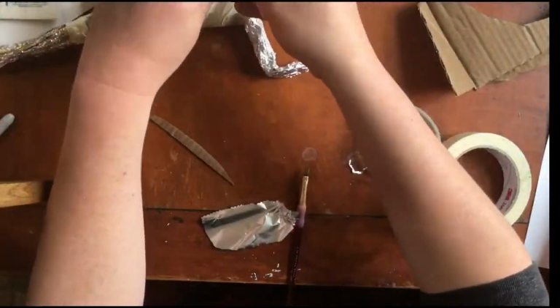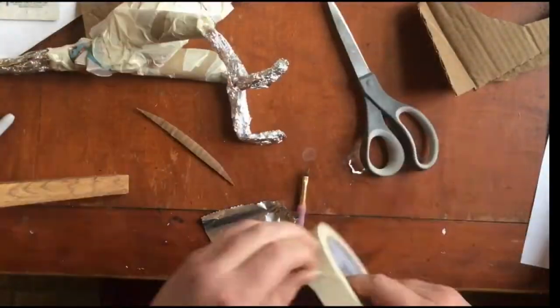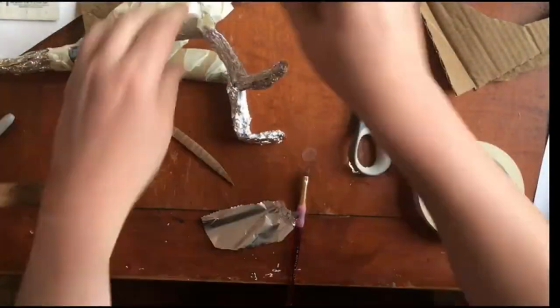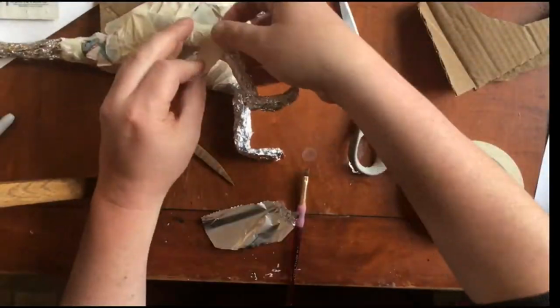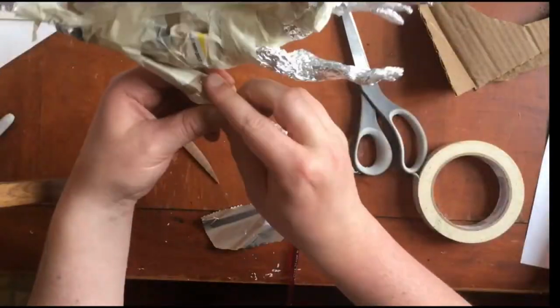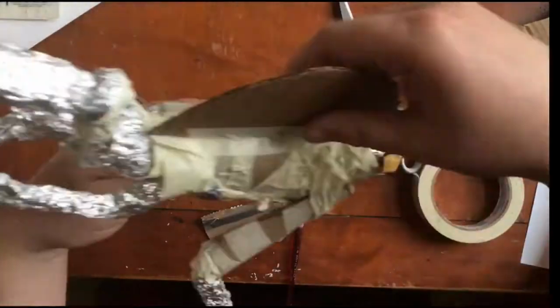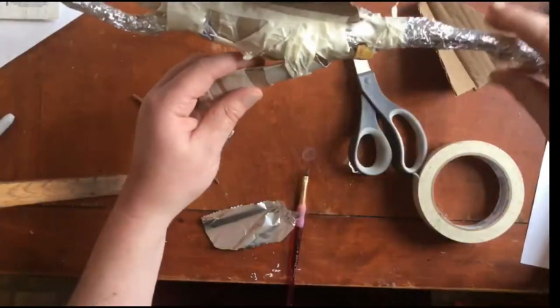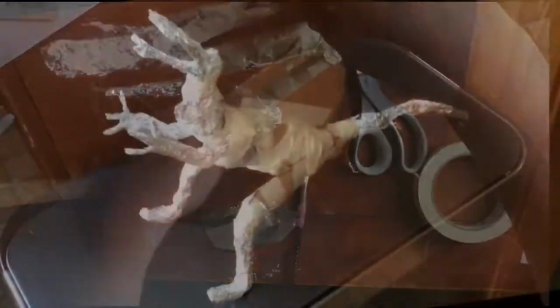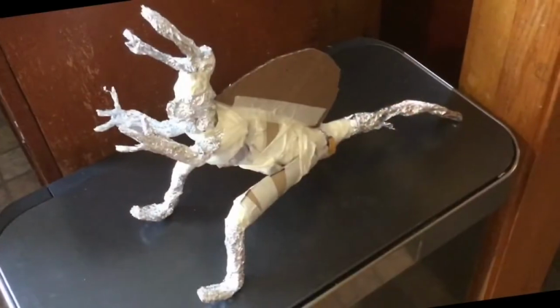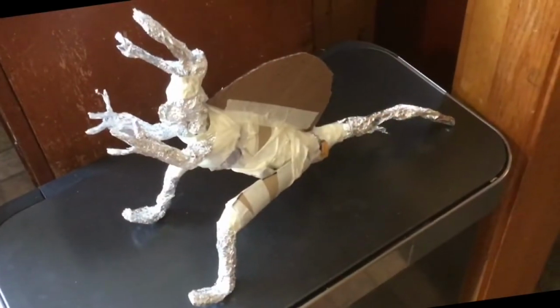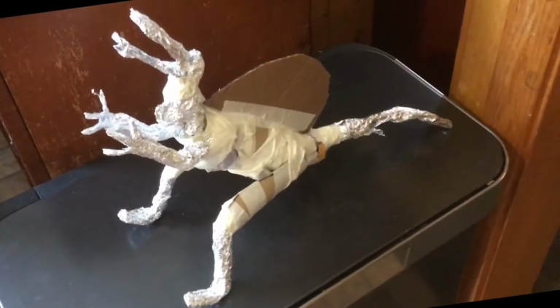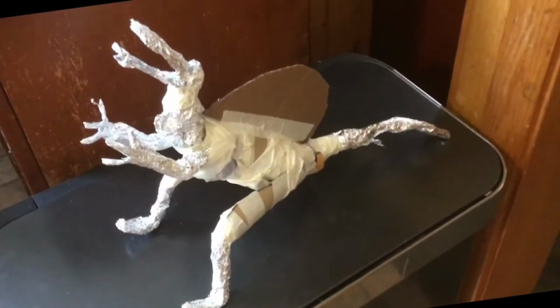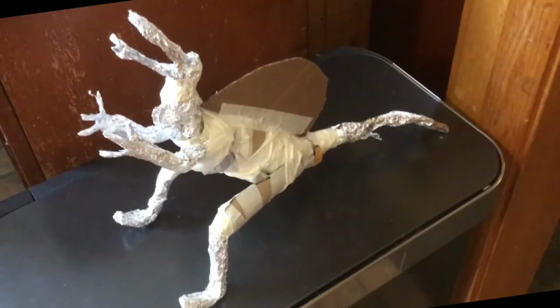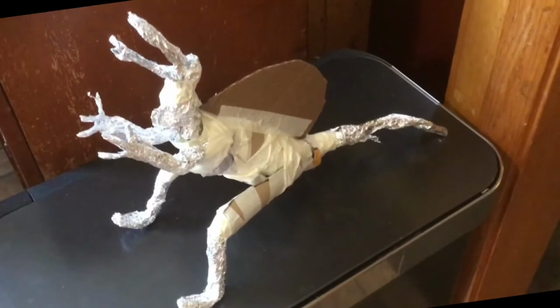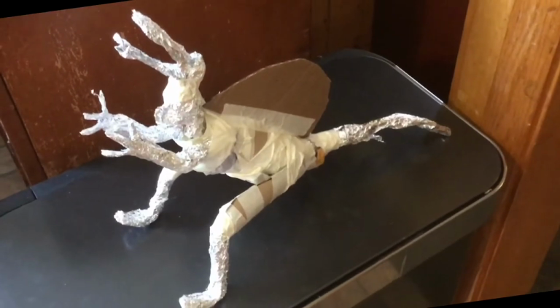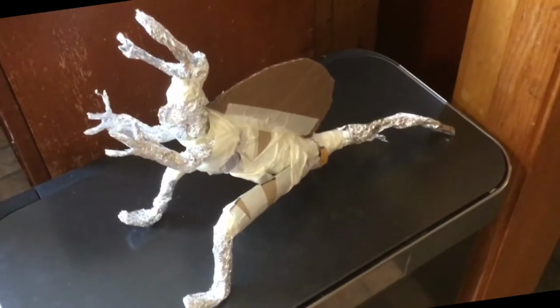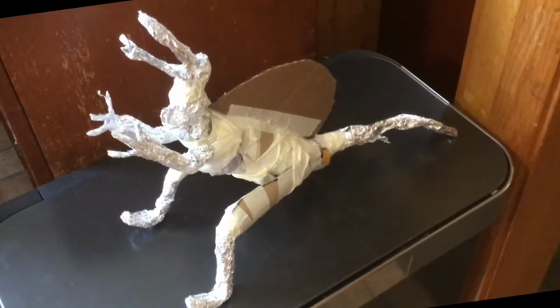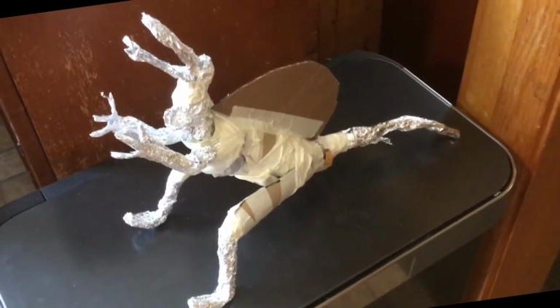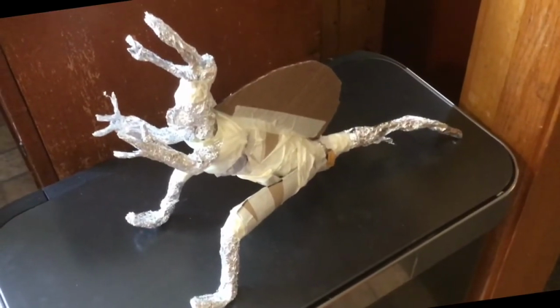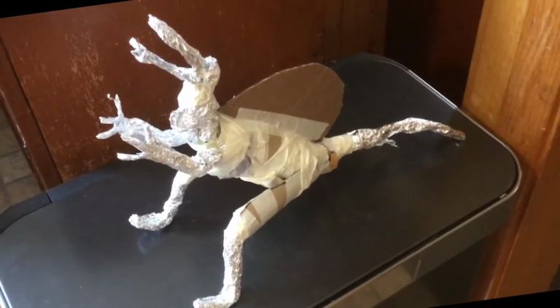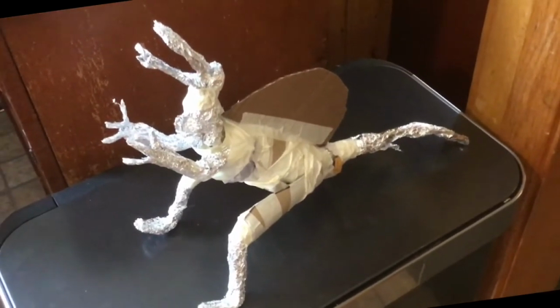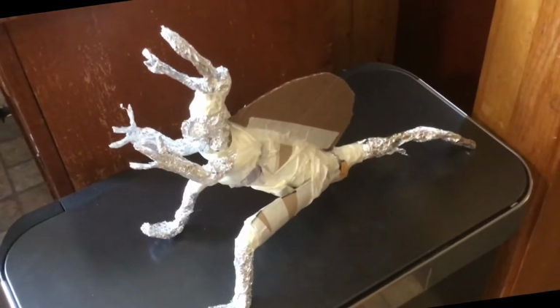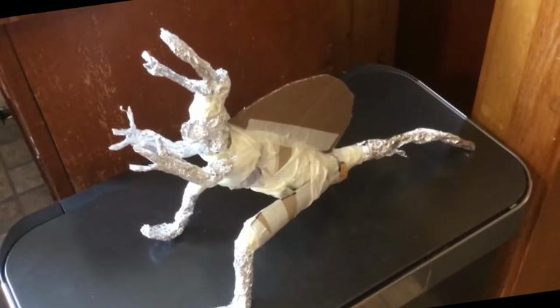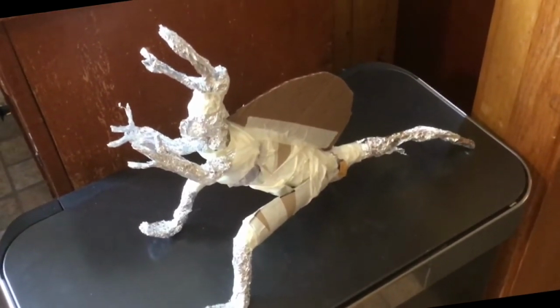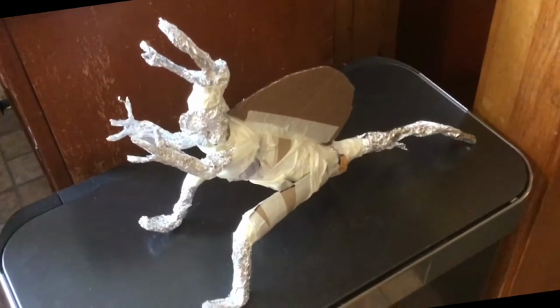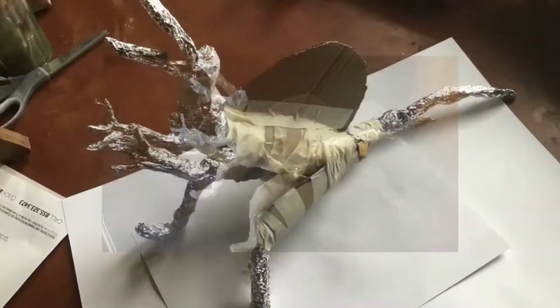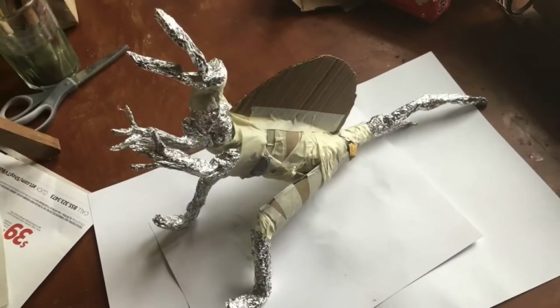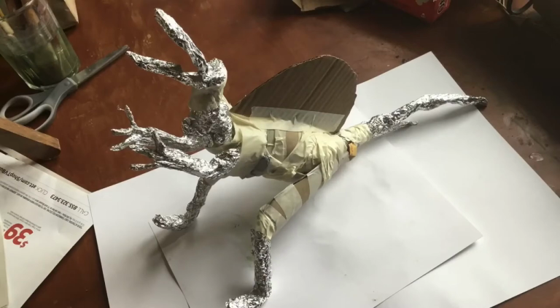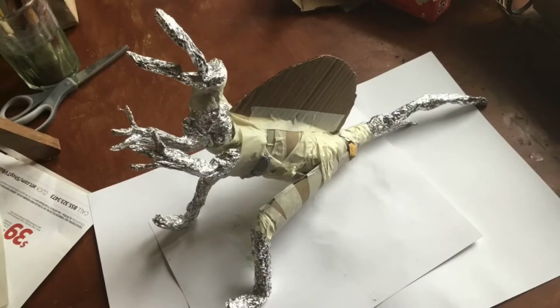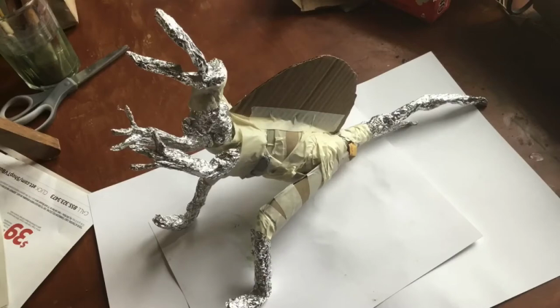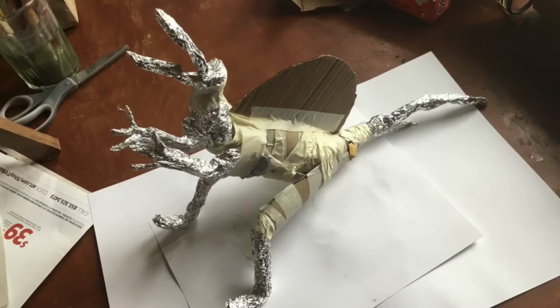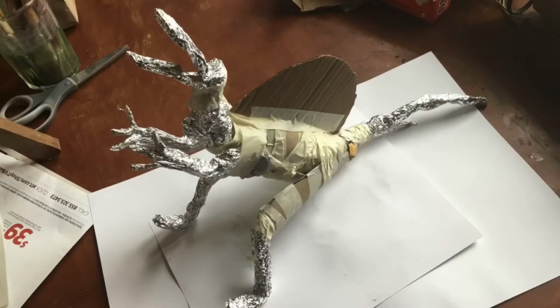Here is my armature. If you just want to make a recycled materials dinosaur for this project that's fine with me, but if you want to challenge yourself, let's do some paper mache.